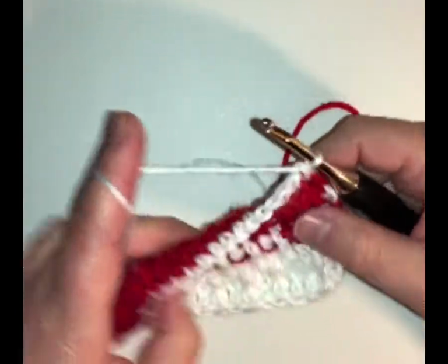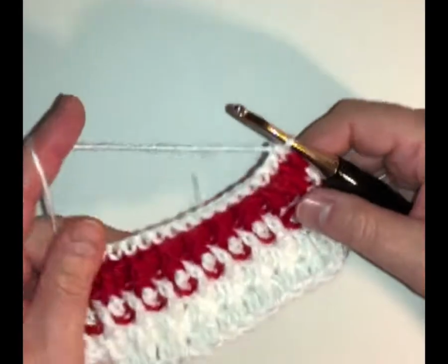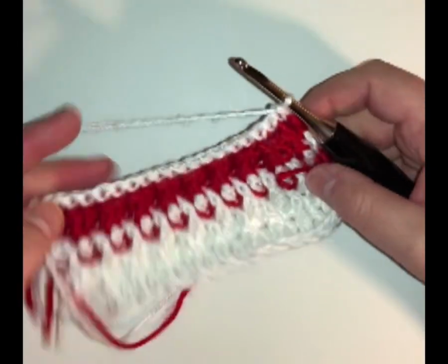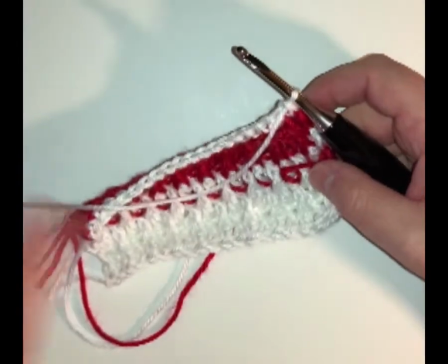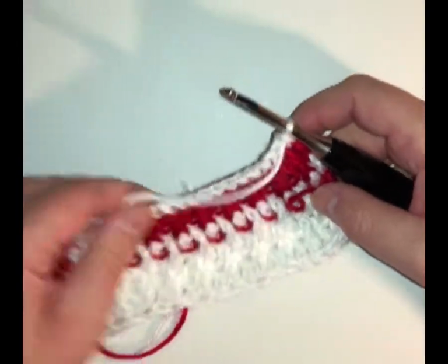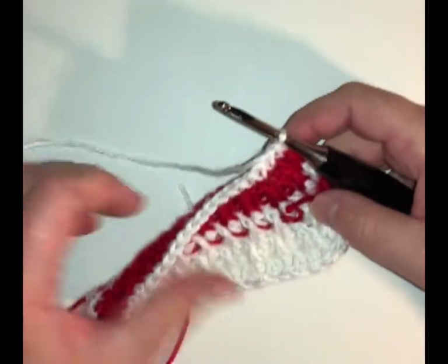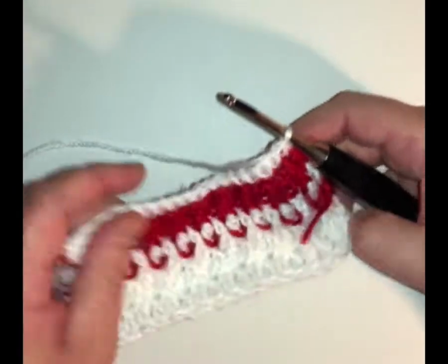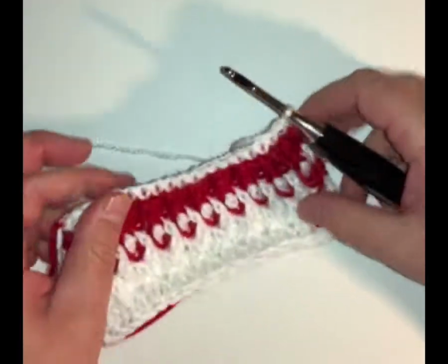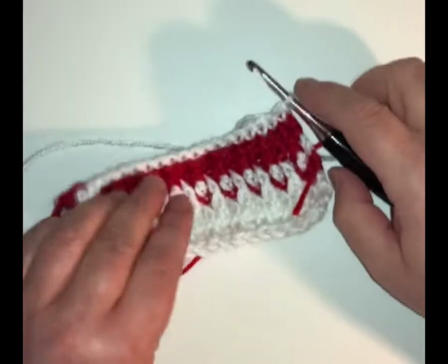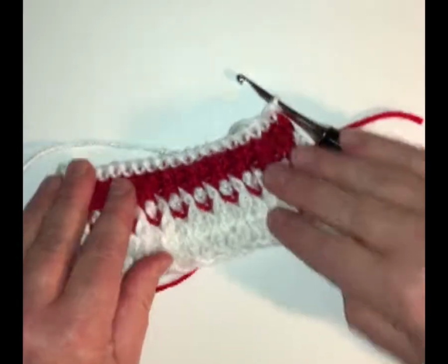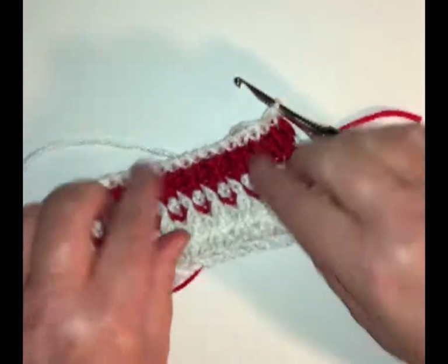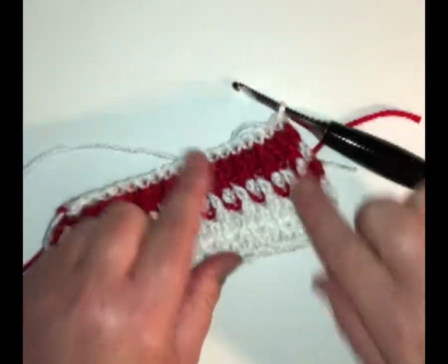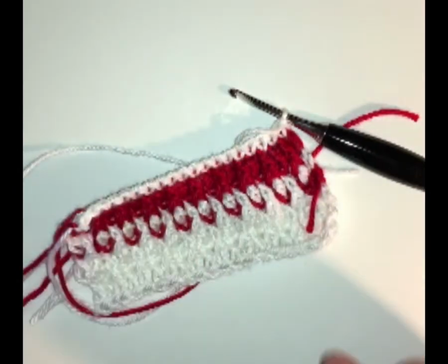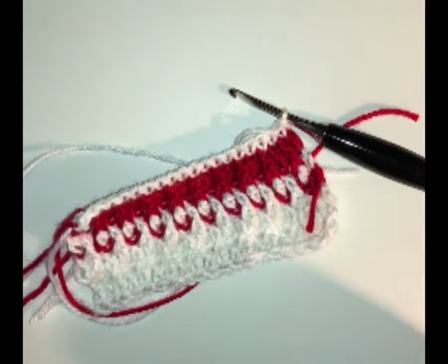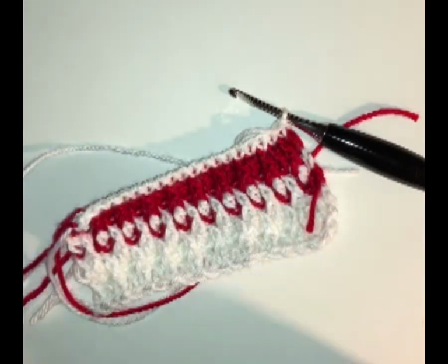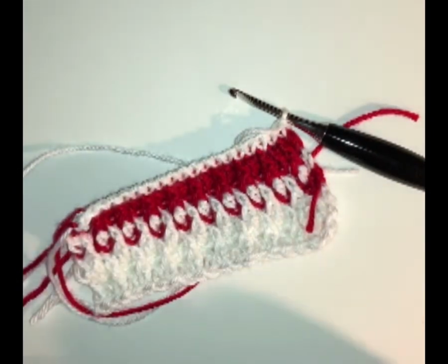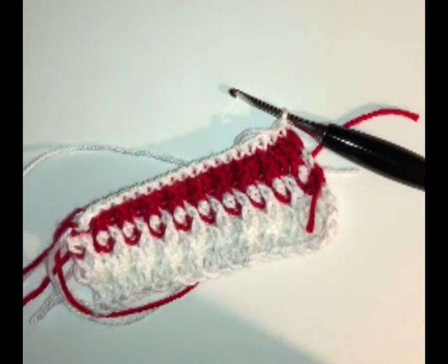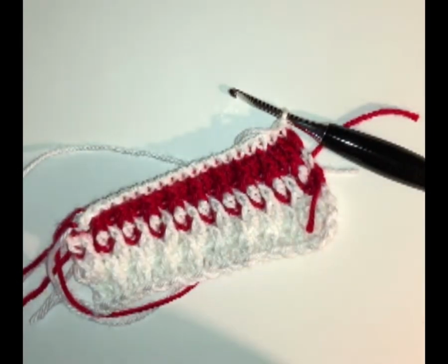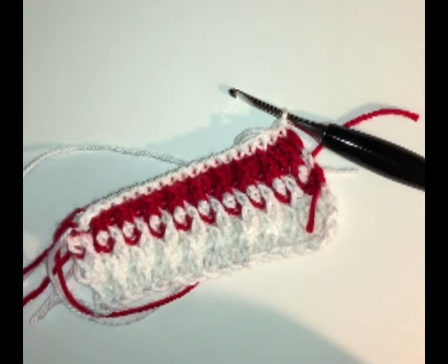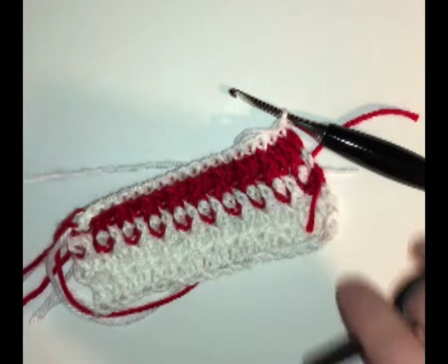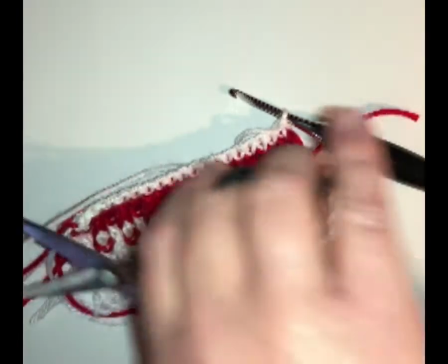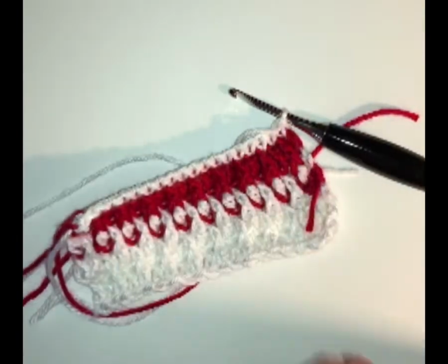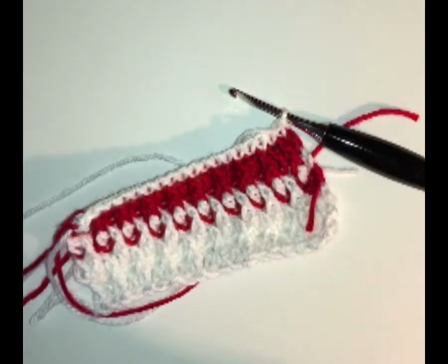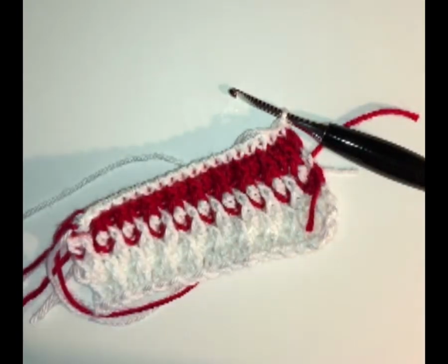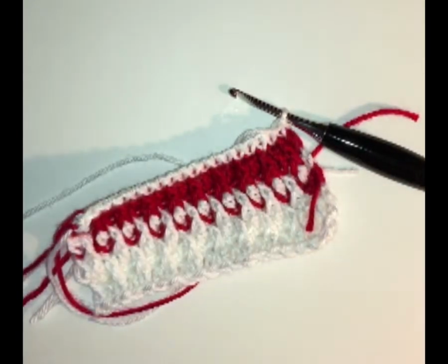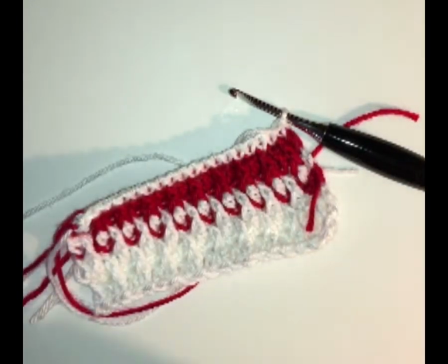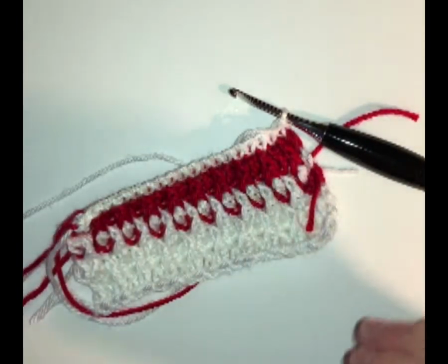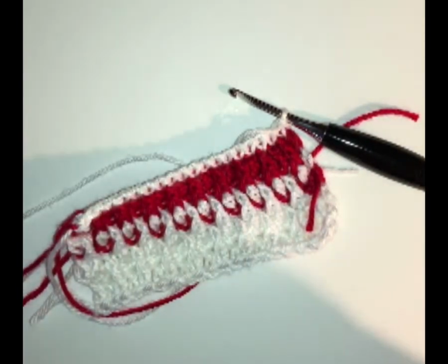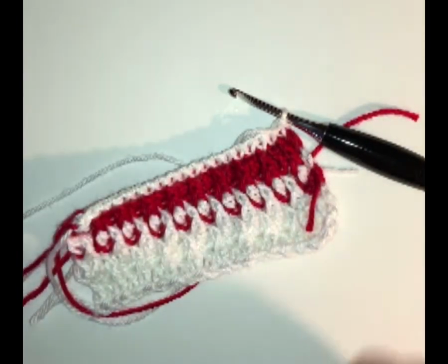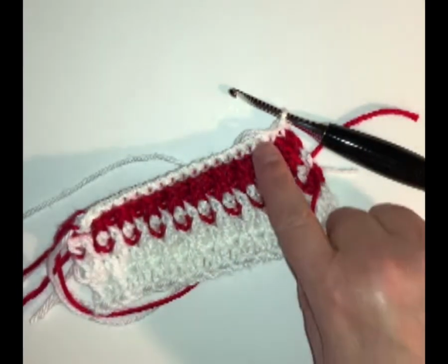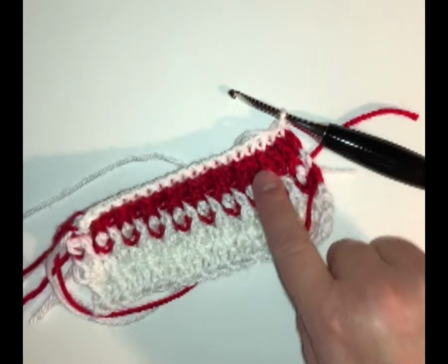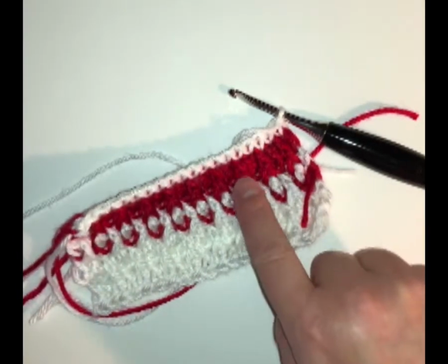So now I have my white yarn done — that's my white single crochet row complete. Now I'm going to snip this and go back to my red because then I'll do a red alpine stitch row.